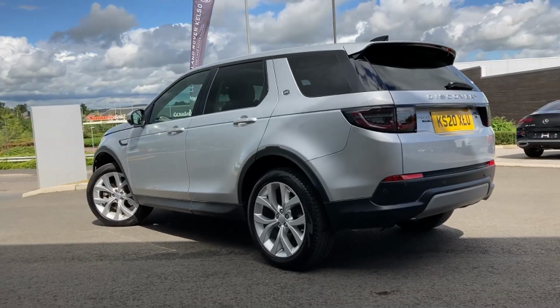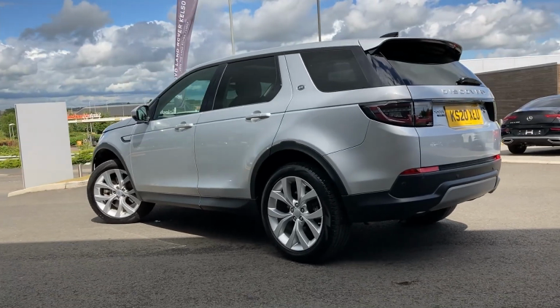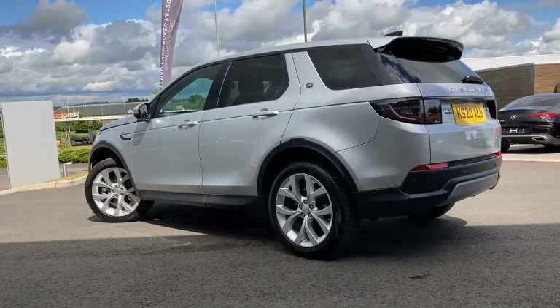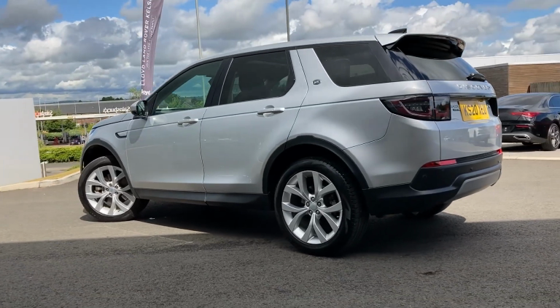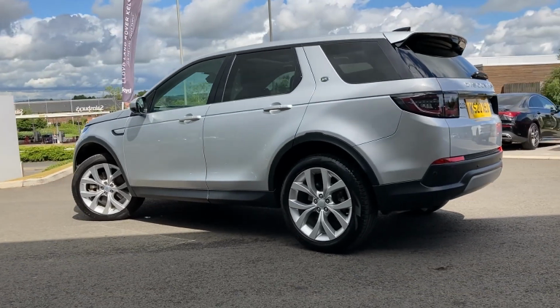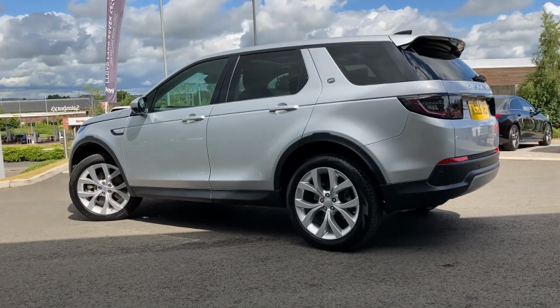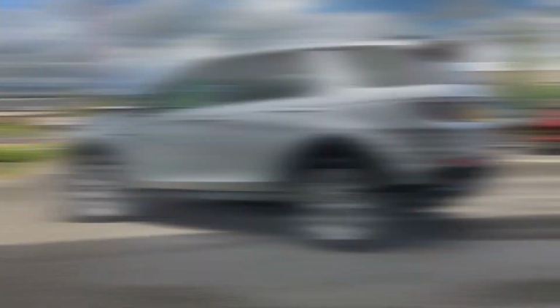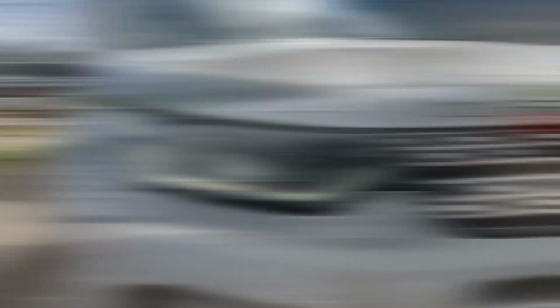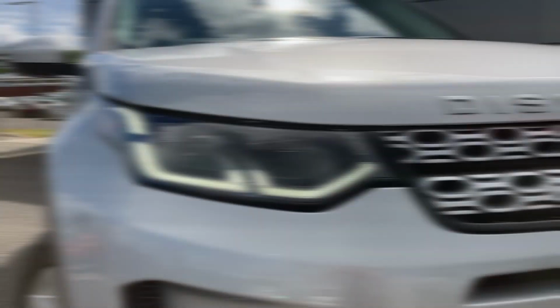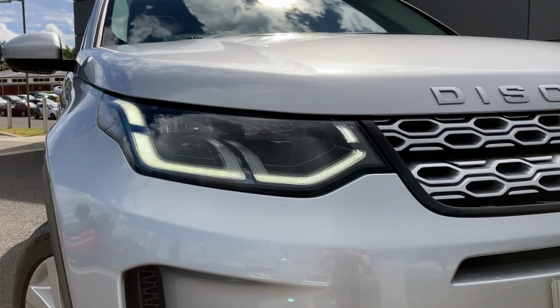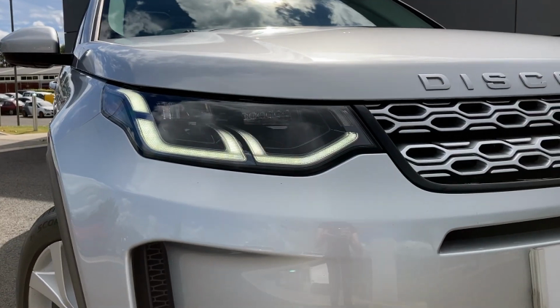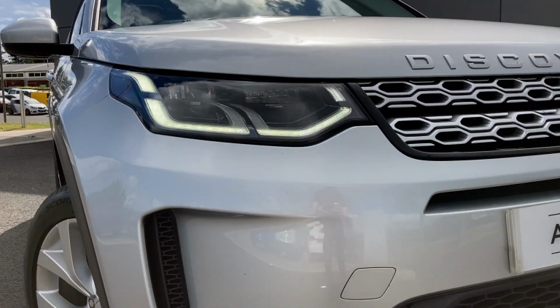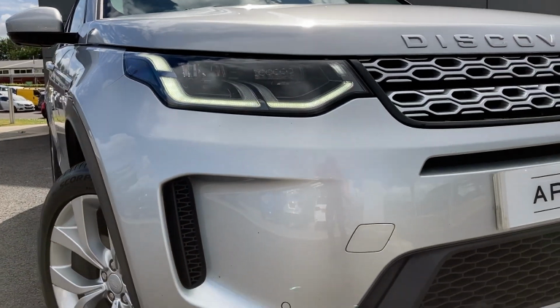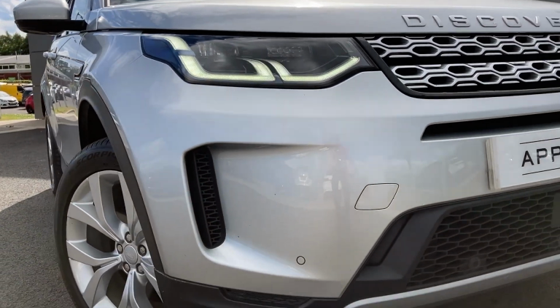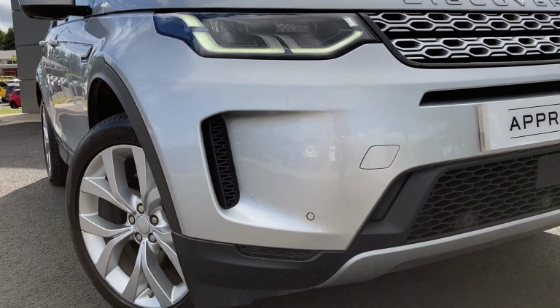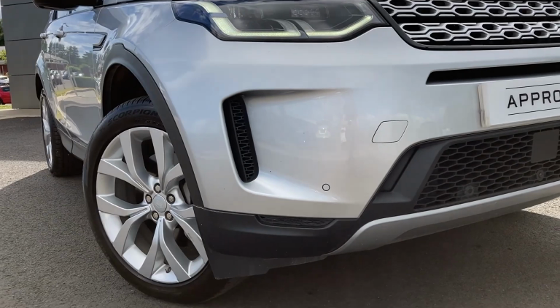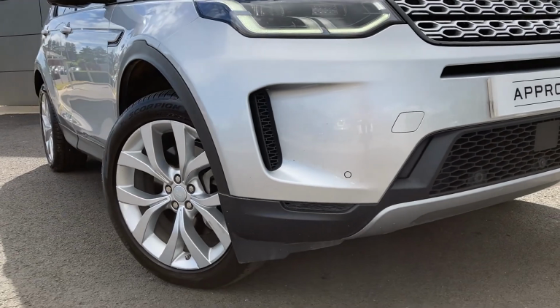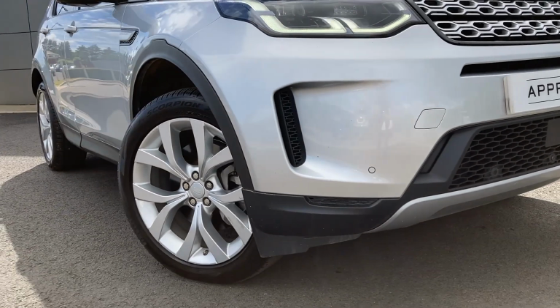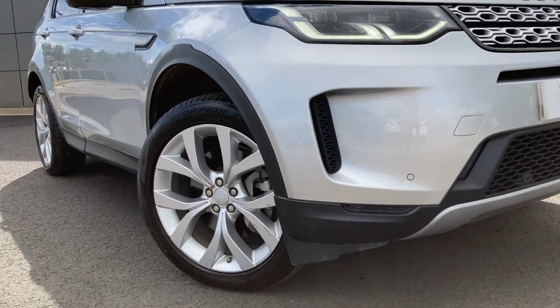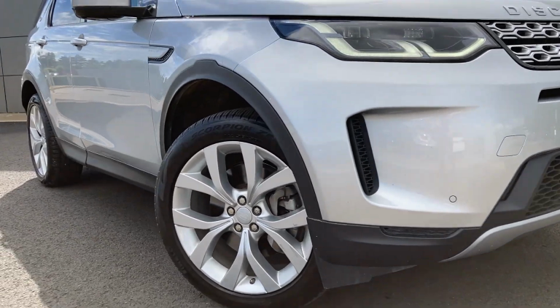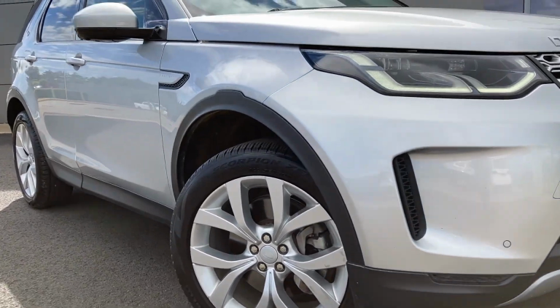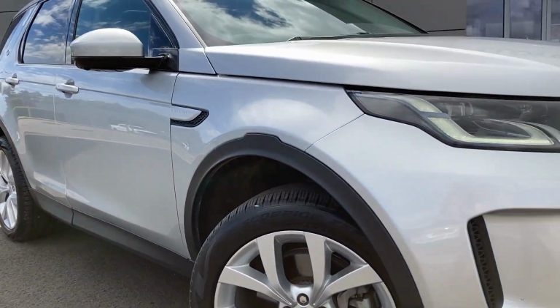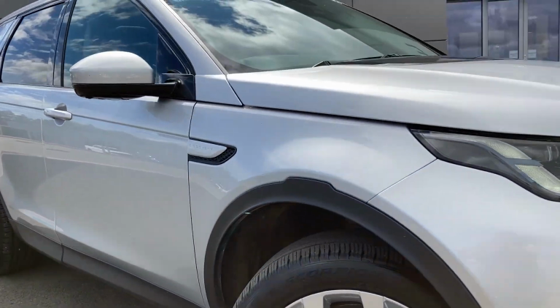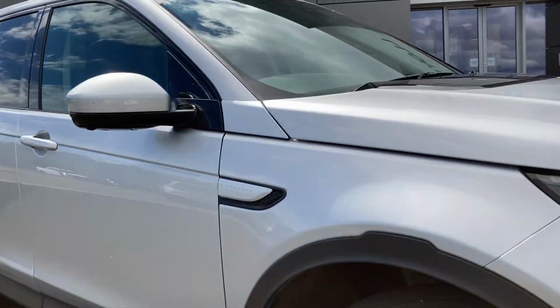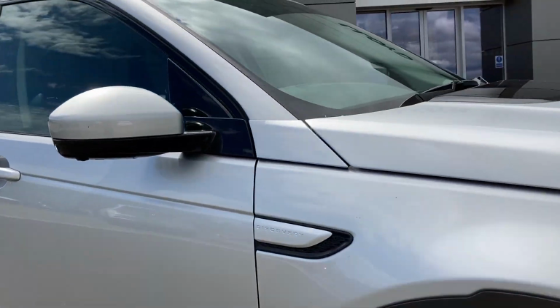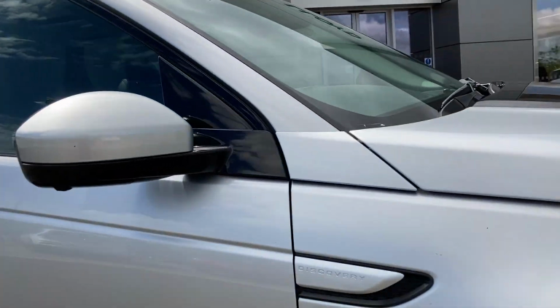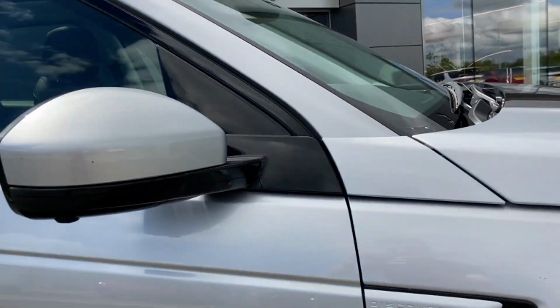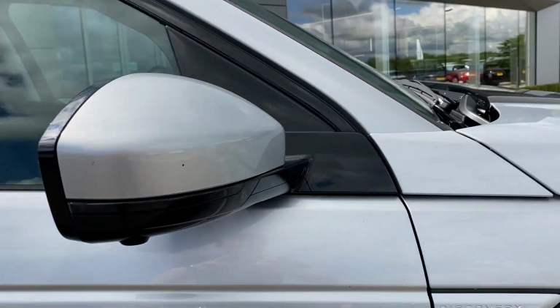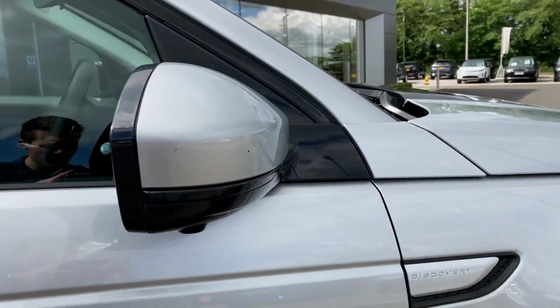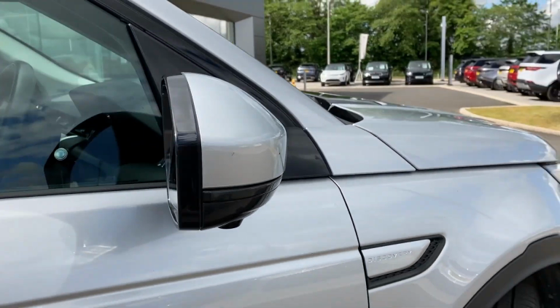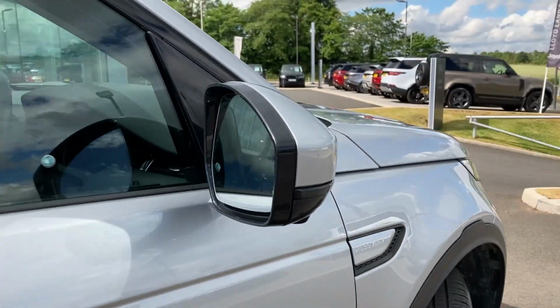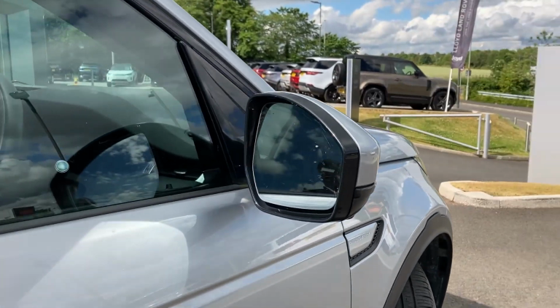Some of the standout features on this car include automatic LED headlamps with auto high beam assist, and power folding heated door mirrors with blind spot assist.